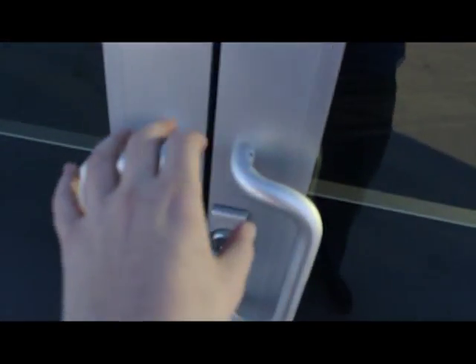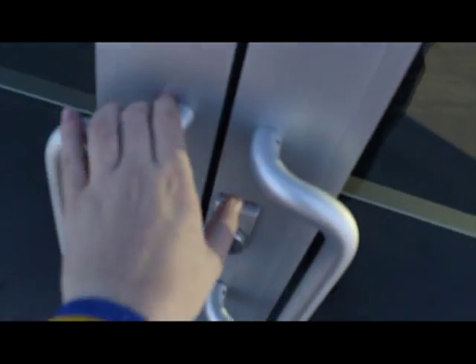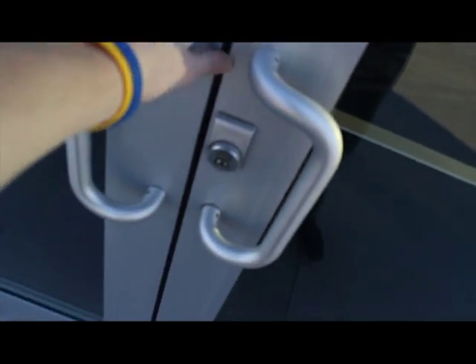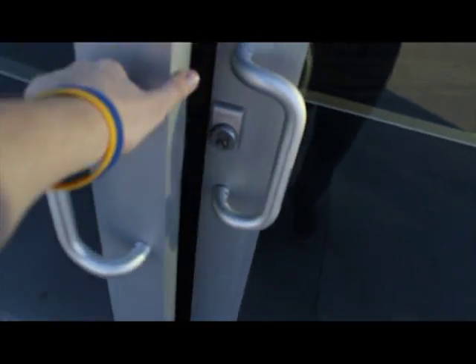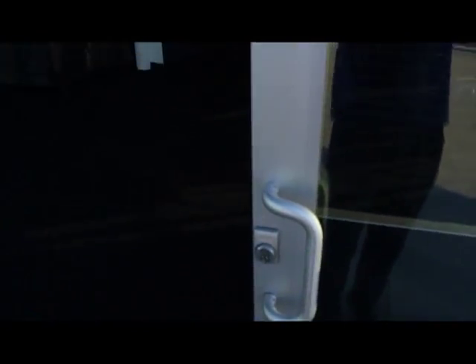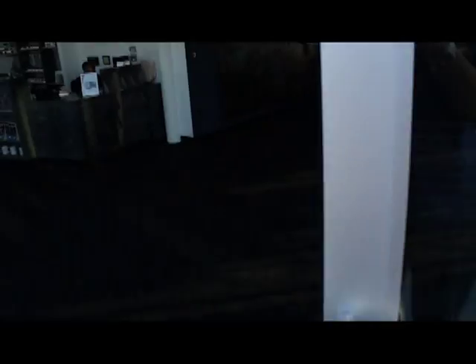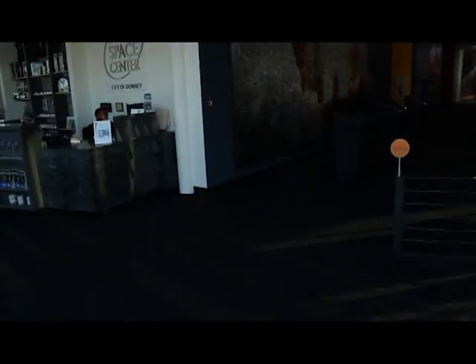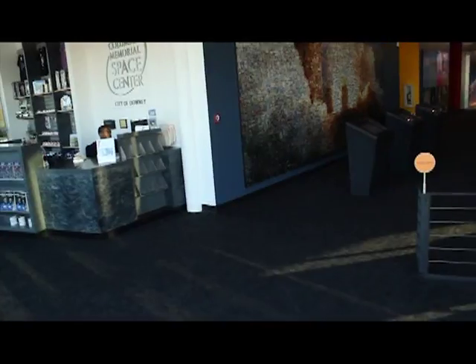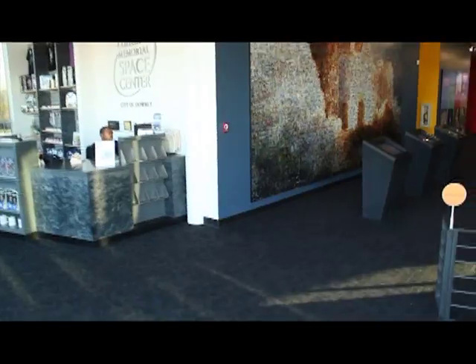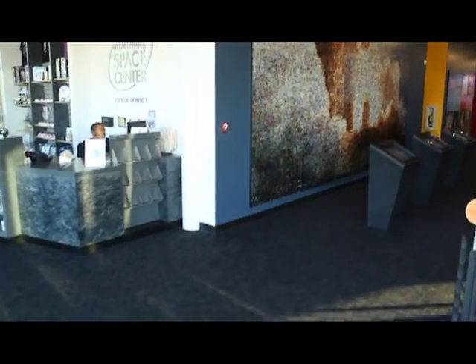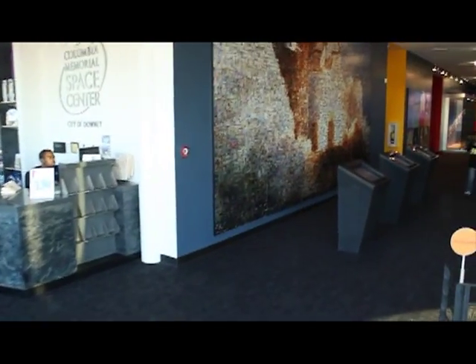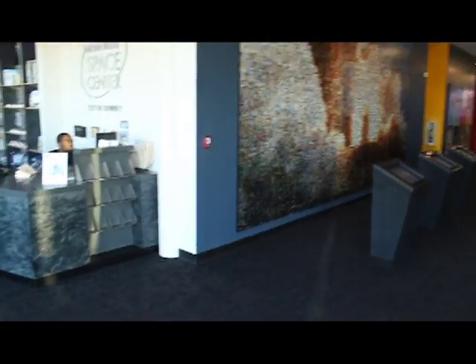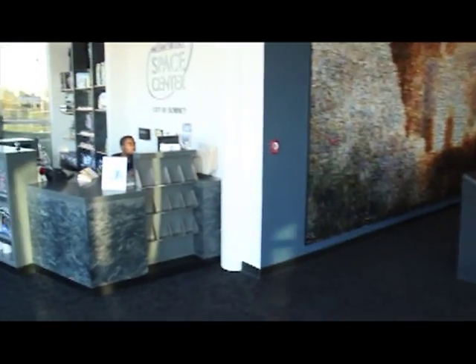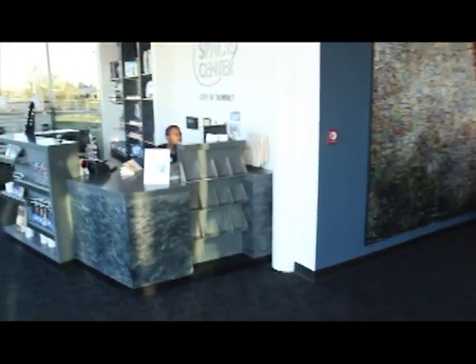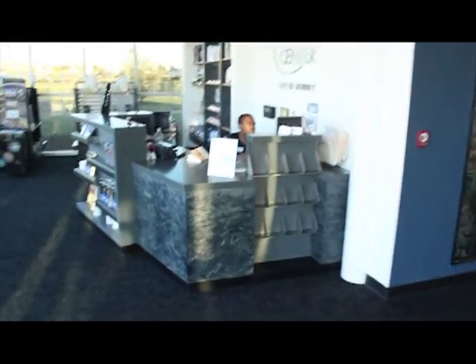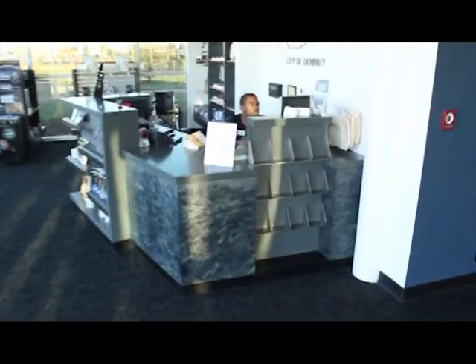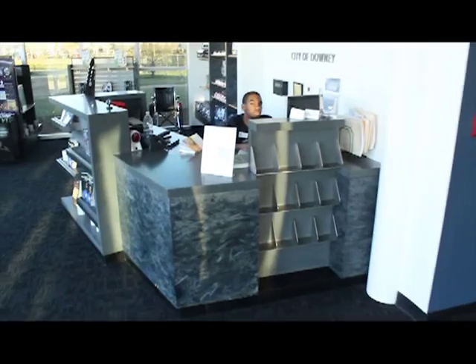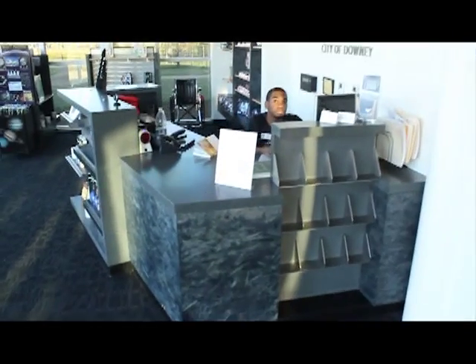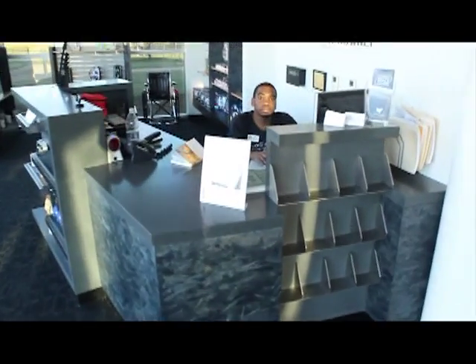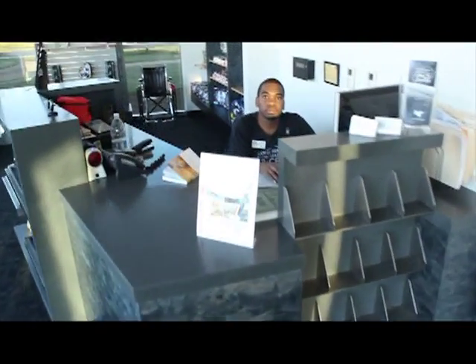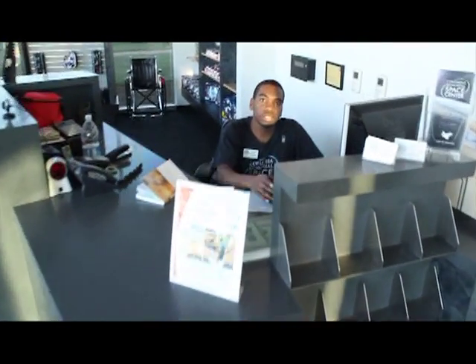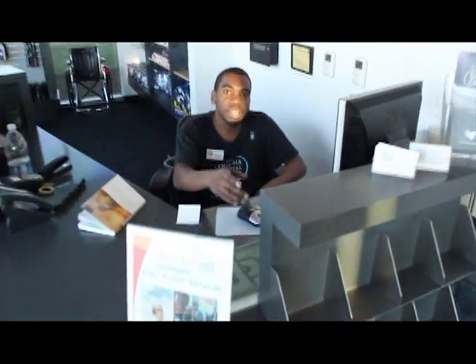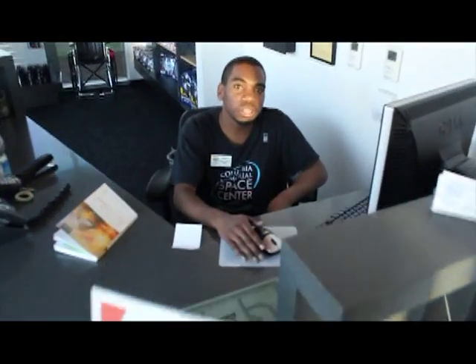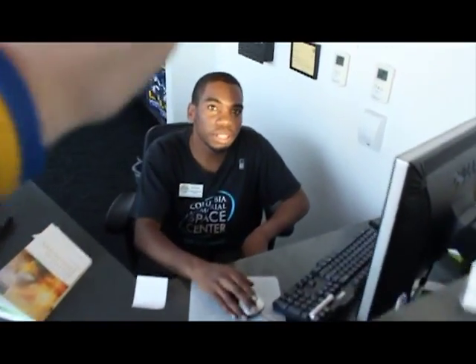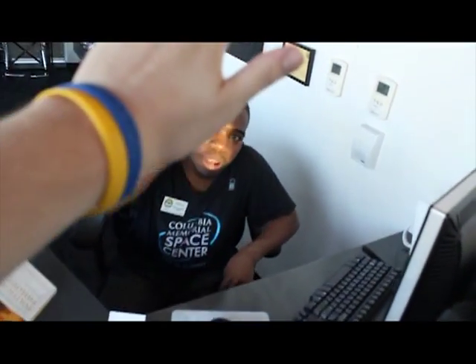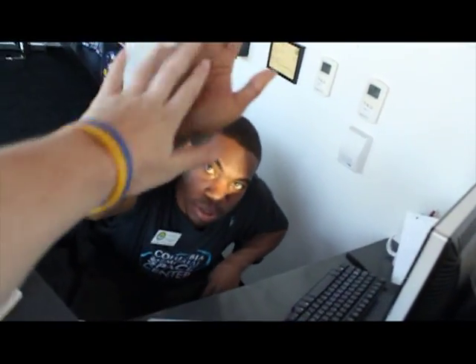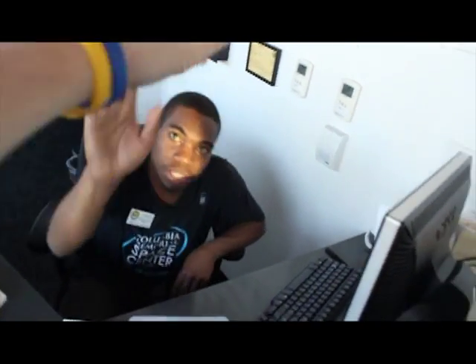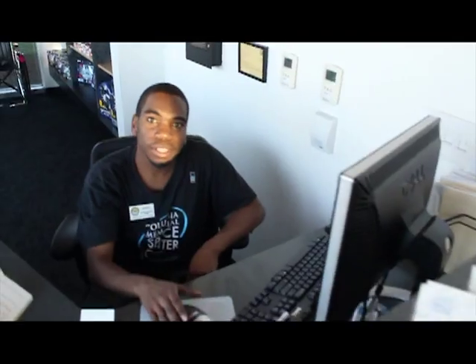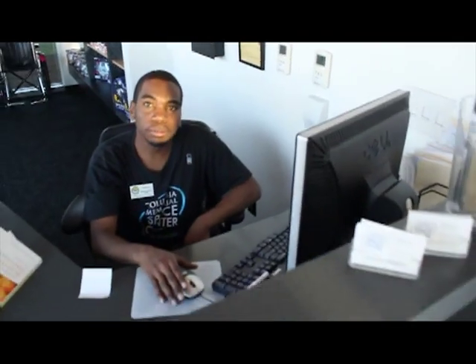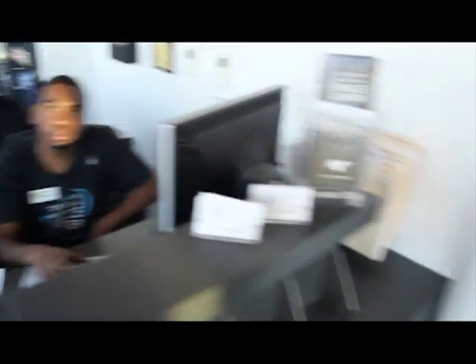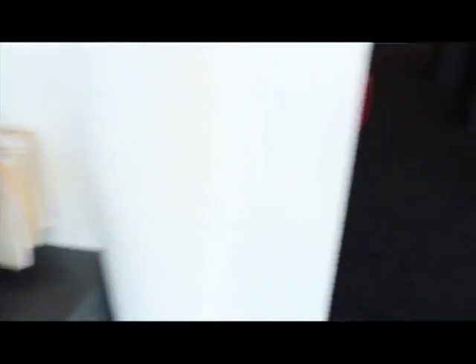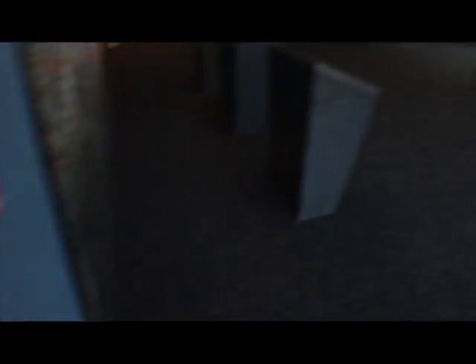Open the door and step inside our office. Hey Diamond, what's happening? Just working the front desk. Alright, thank you.